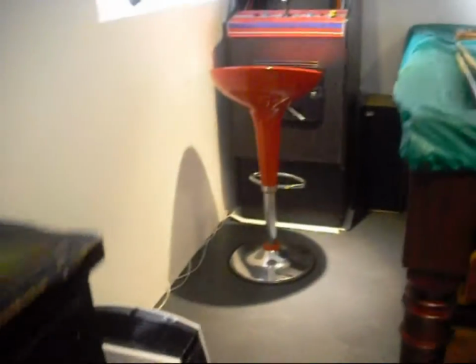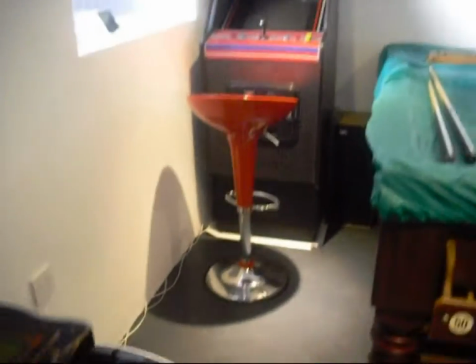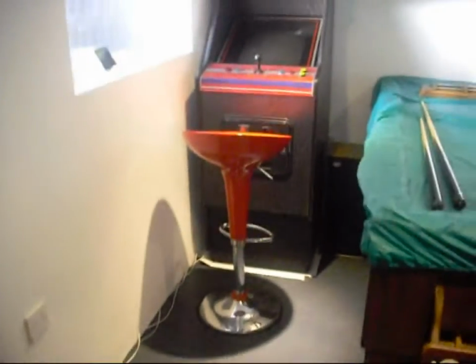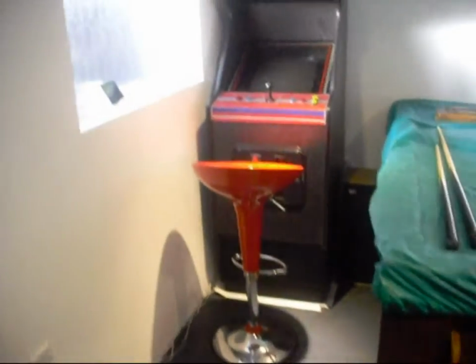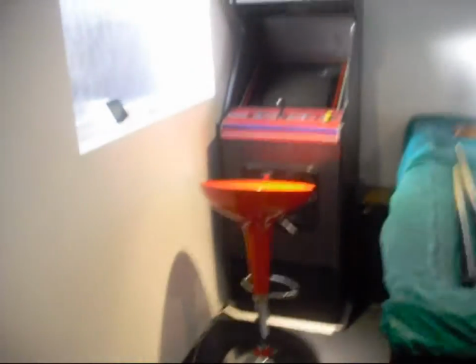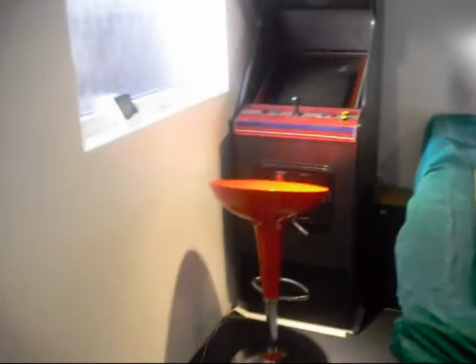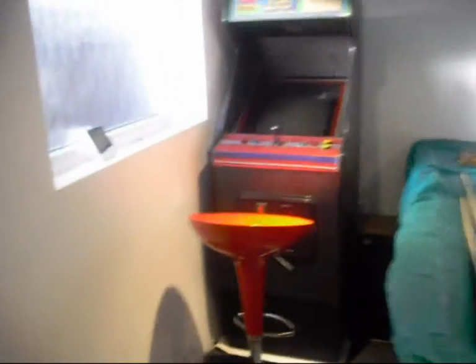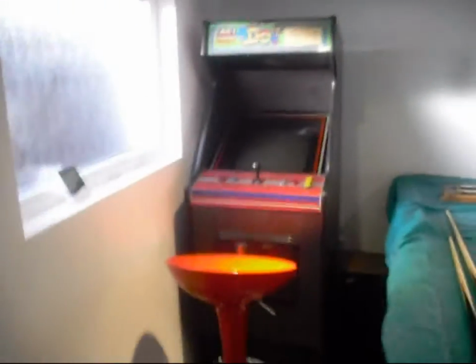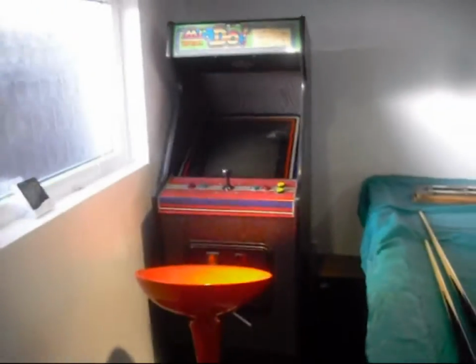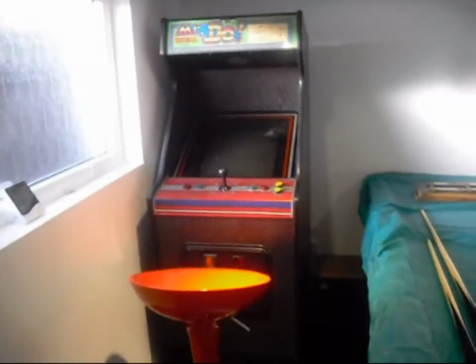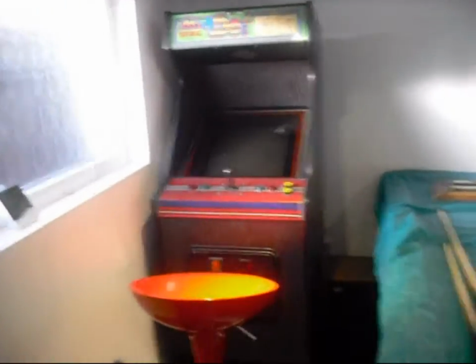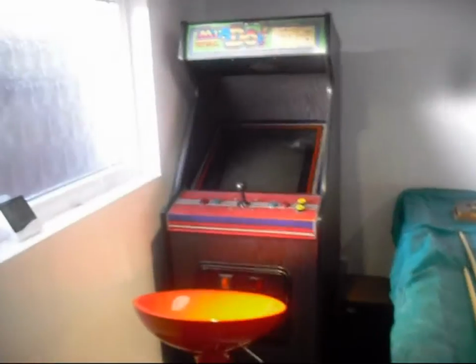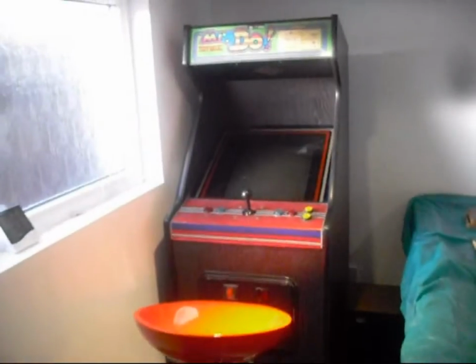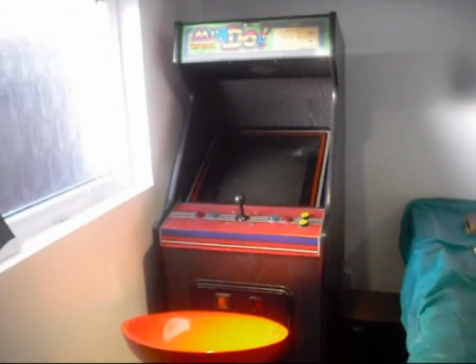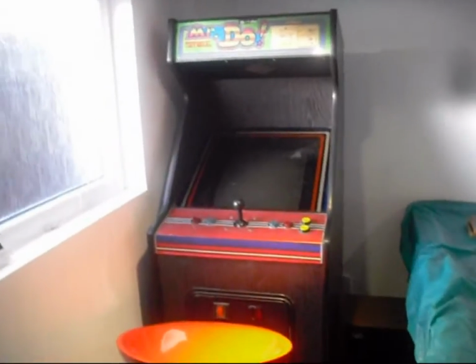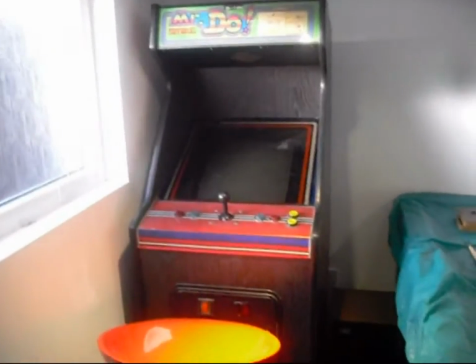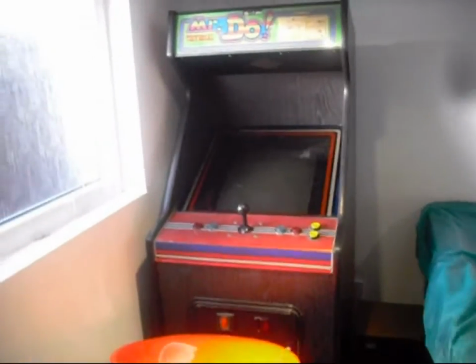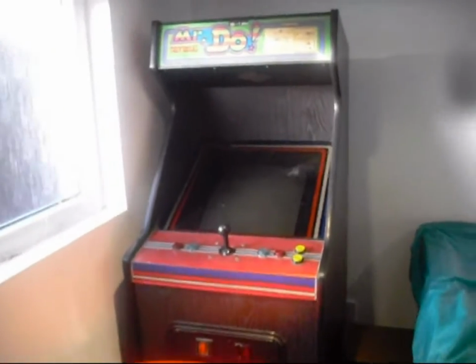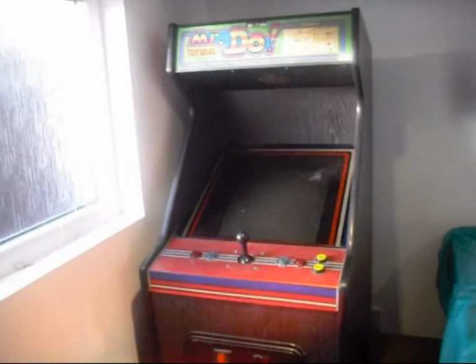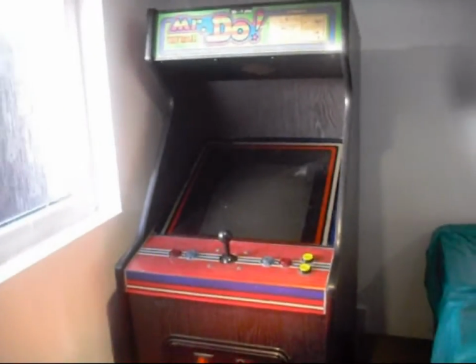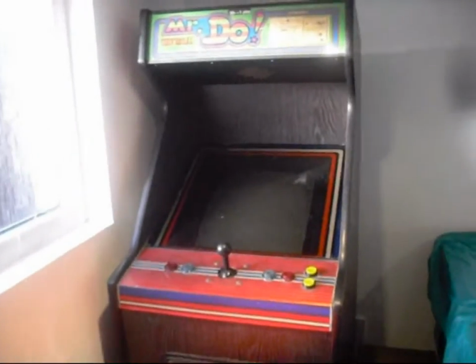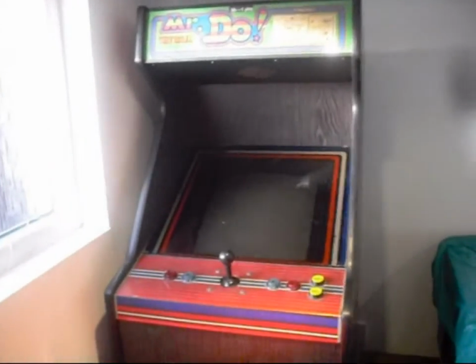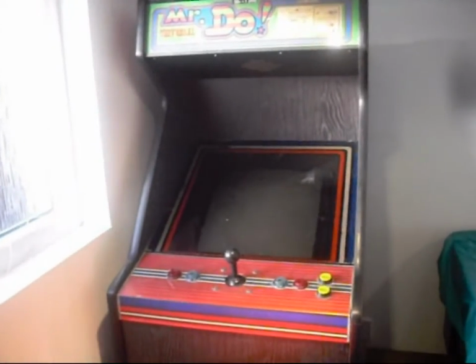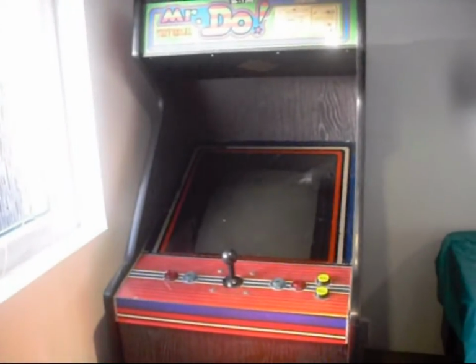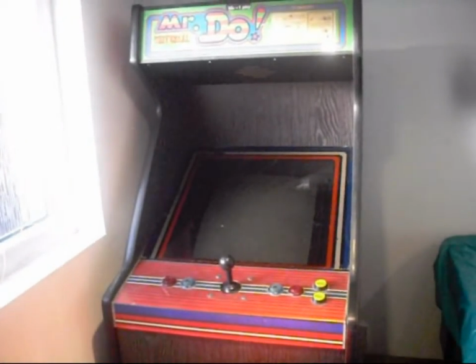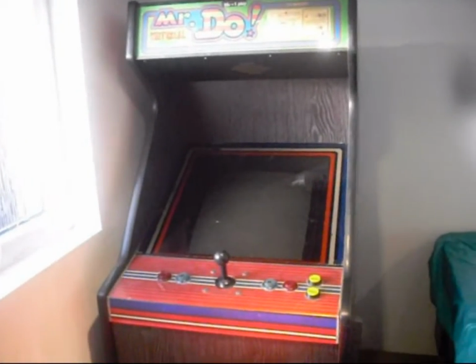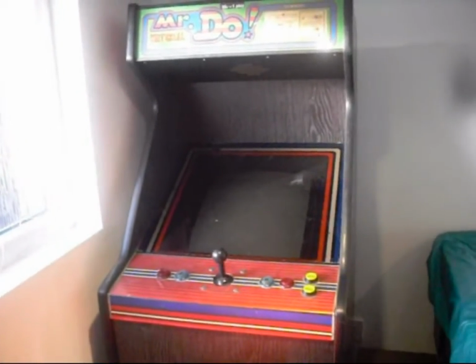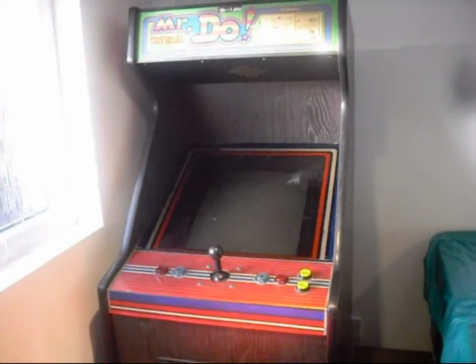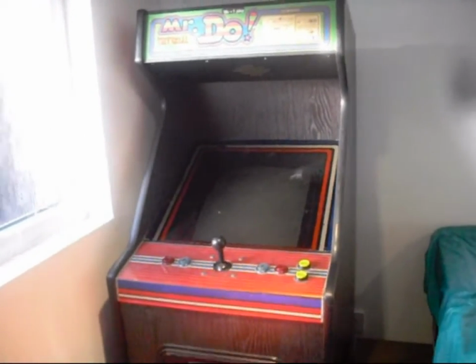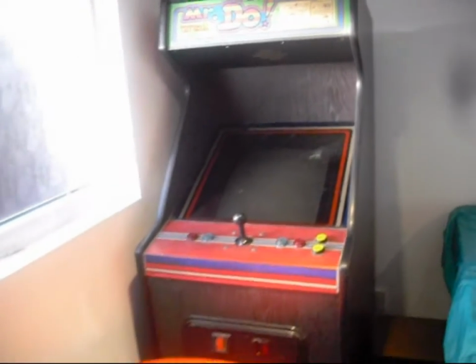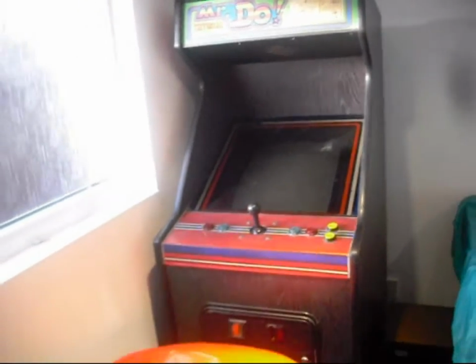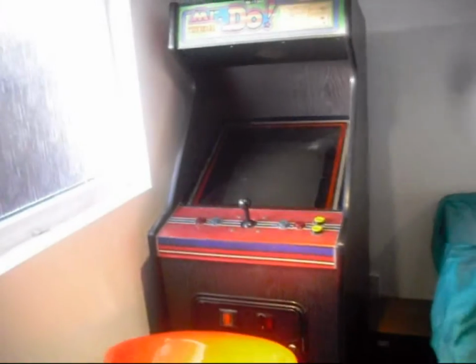Next up is an Electricoin midi cab I got from a barn raid. It's based on Mr. Do. Unfortunately, it has a few issues at the moment that I'm looking at.